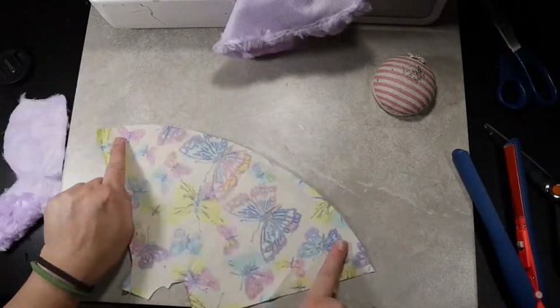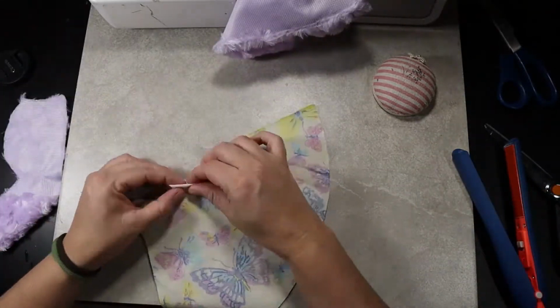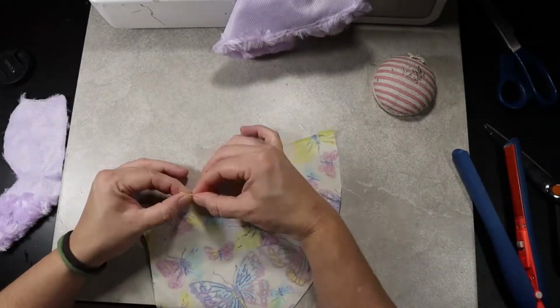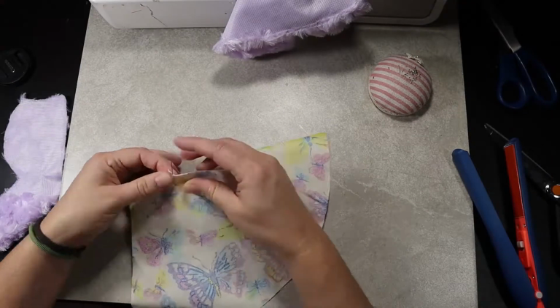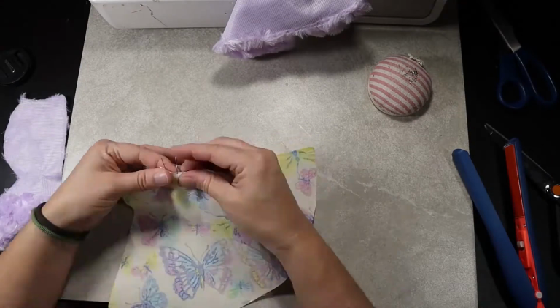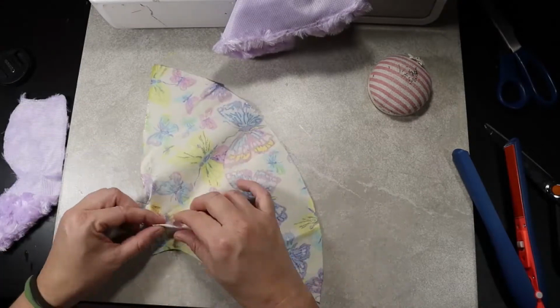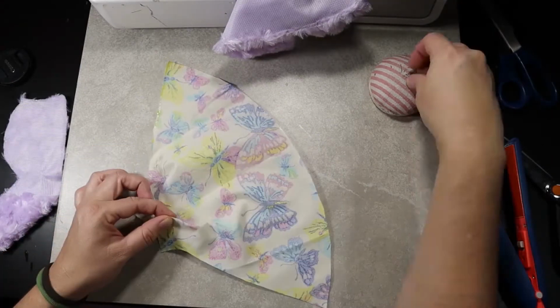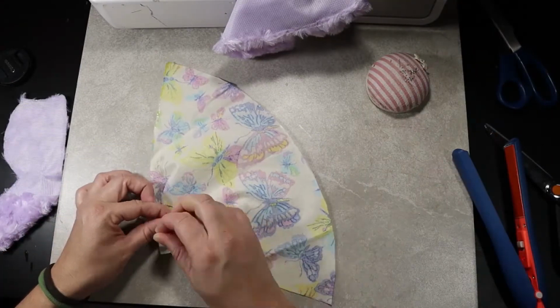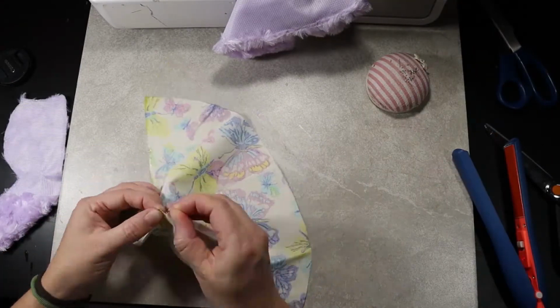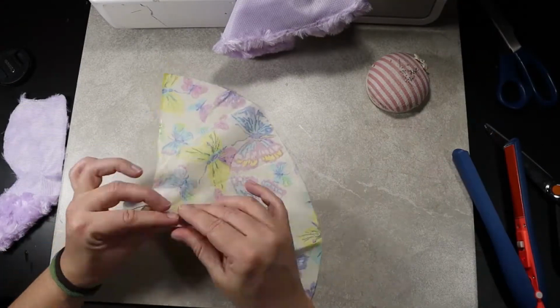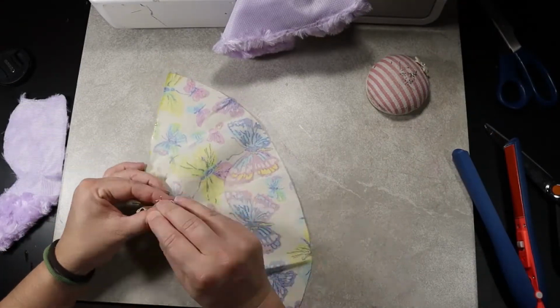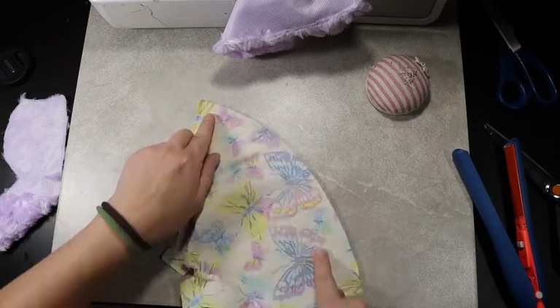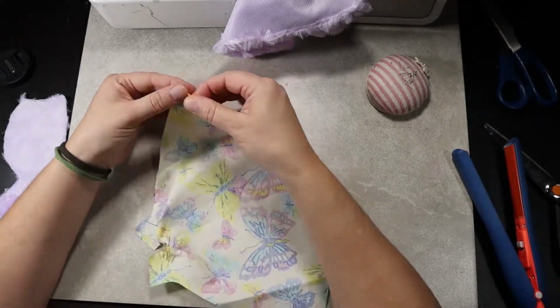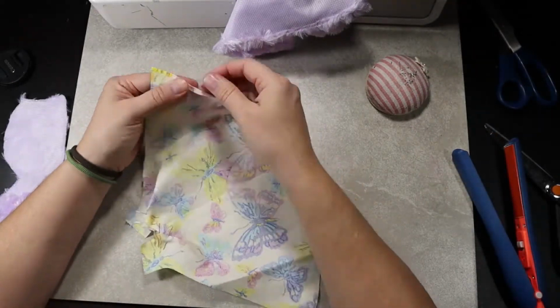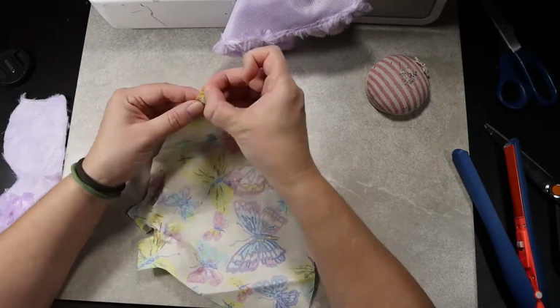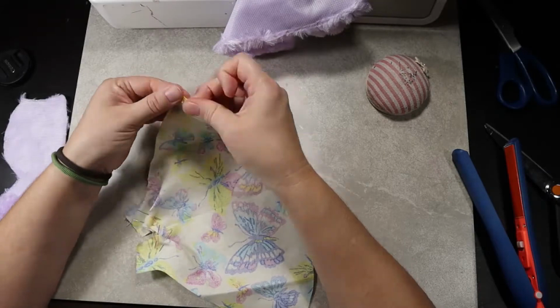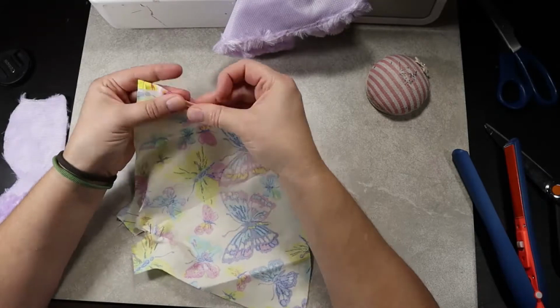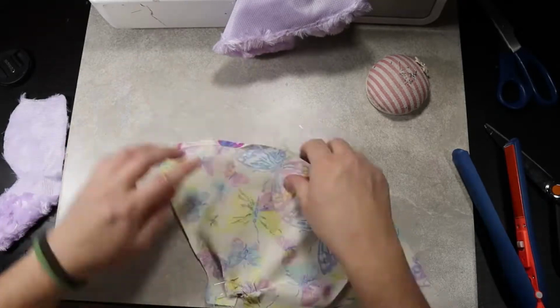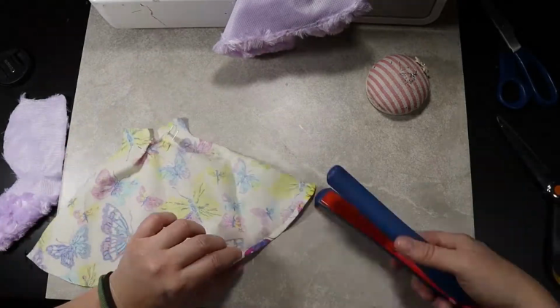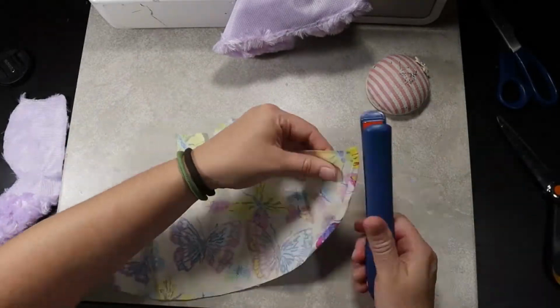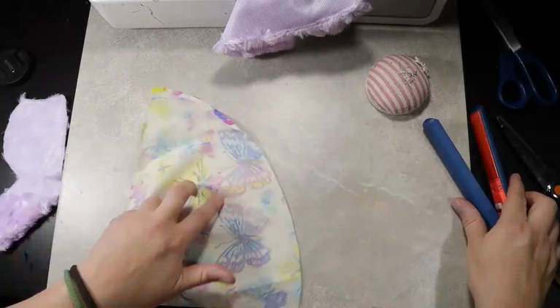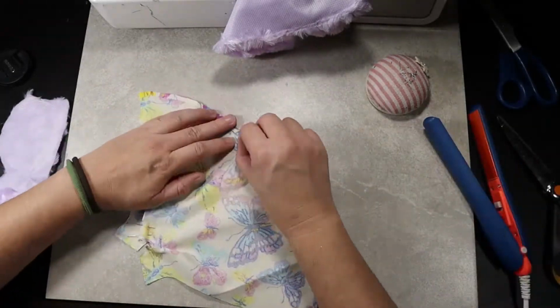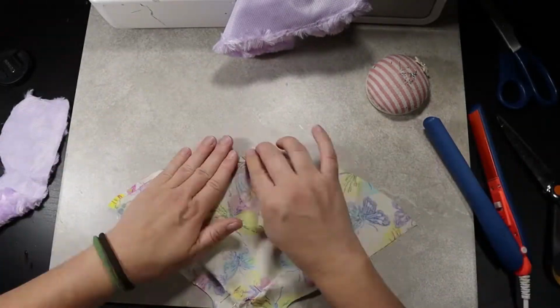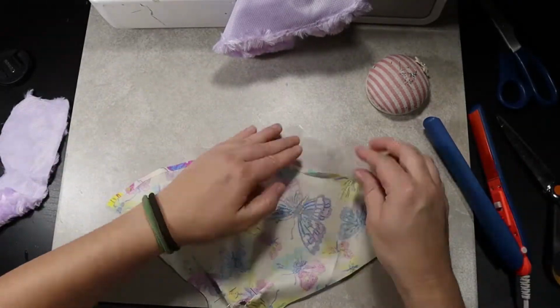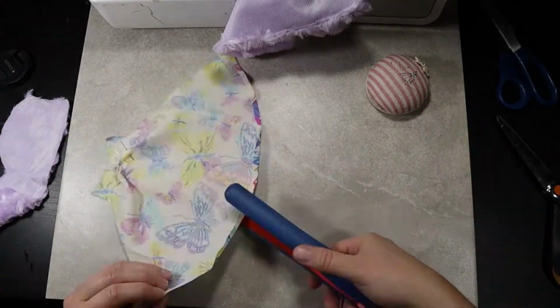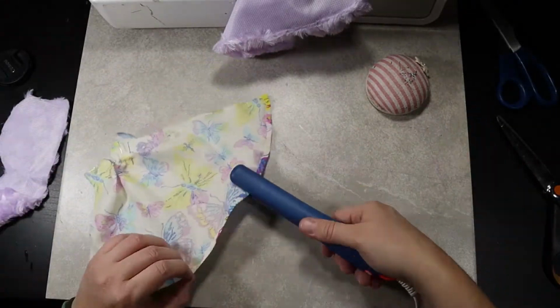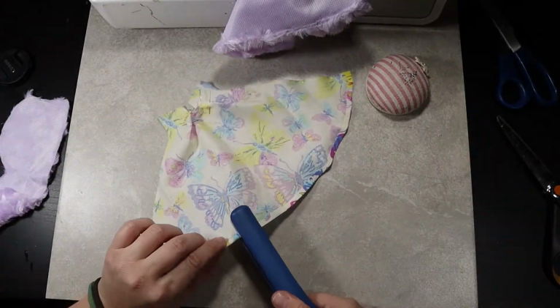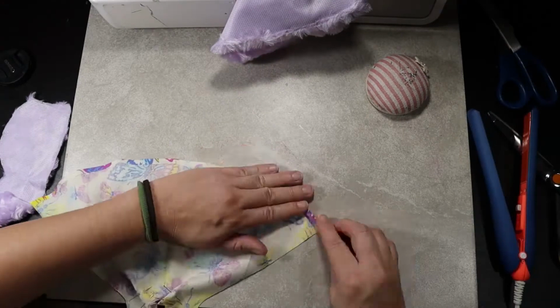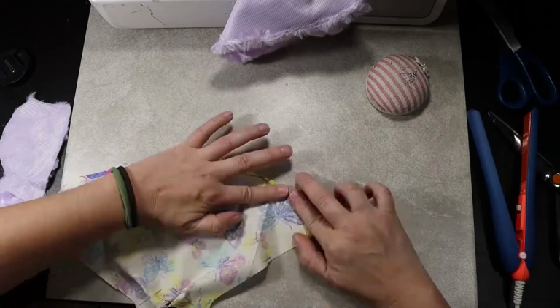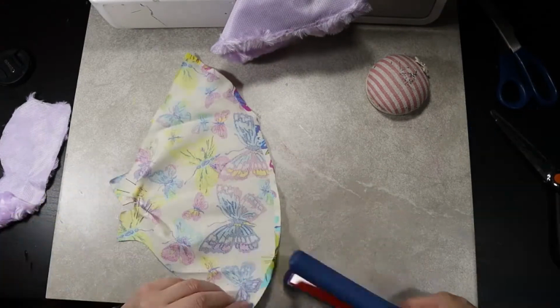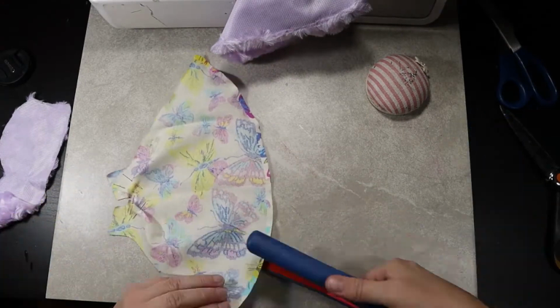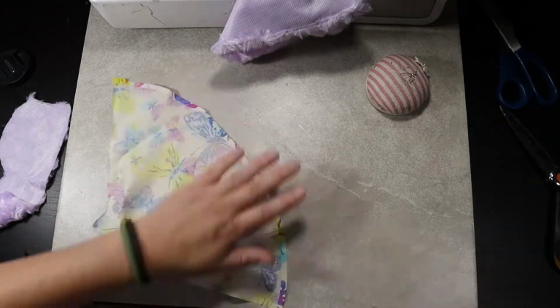Do this for both main fabric and lining. Since the lining is not fur I will be stitching the hem here. I like to hem my lining just a touch shorter than my main fabric to make sure it doesn't peek out from underneath. Using a straight stitch, sew the dart along the line and hem your lining.